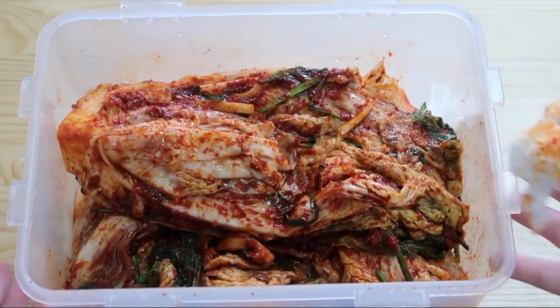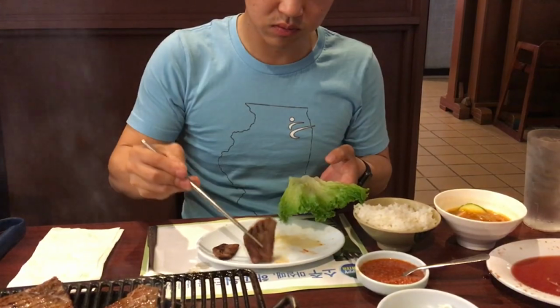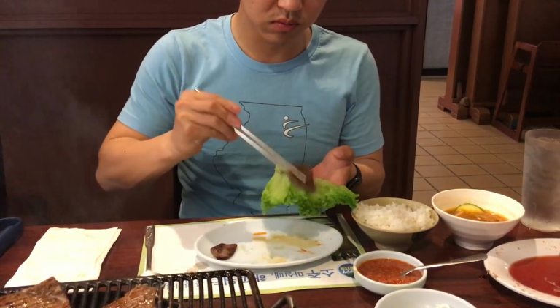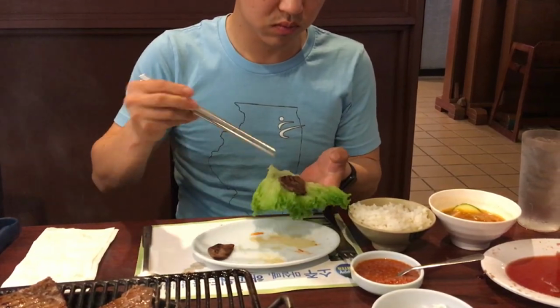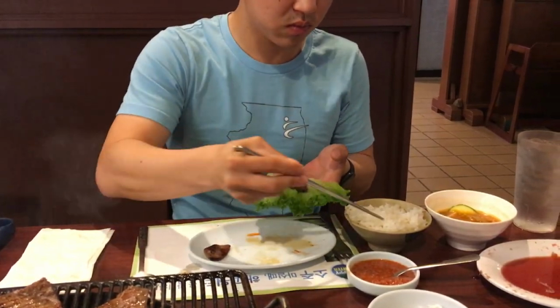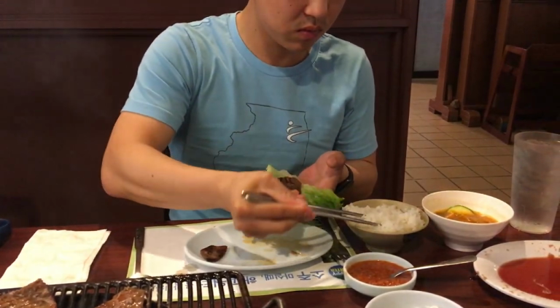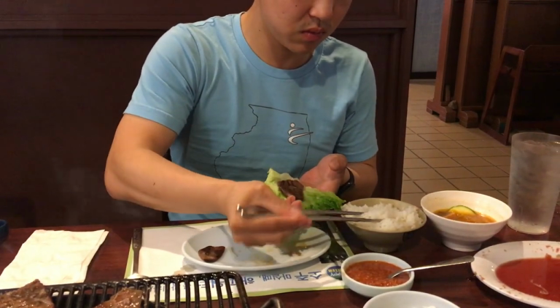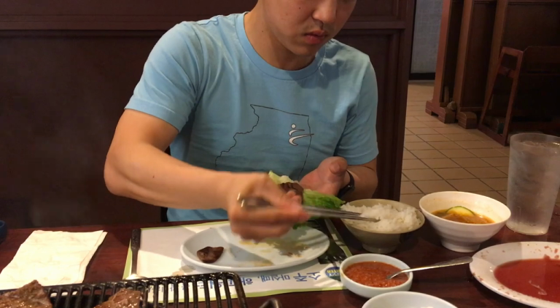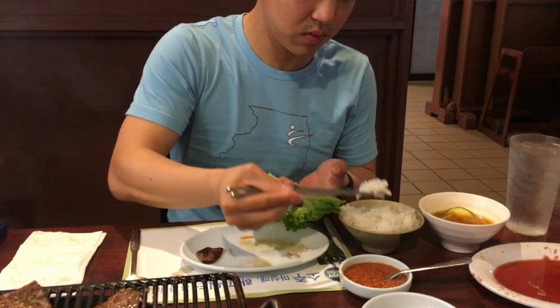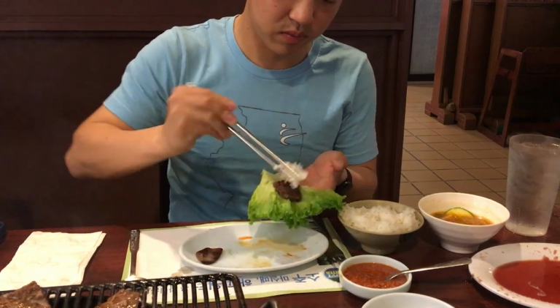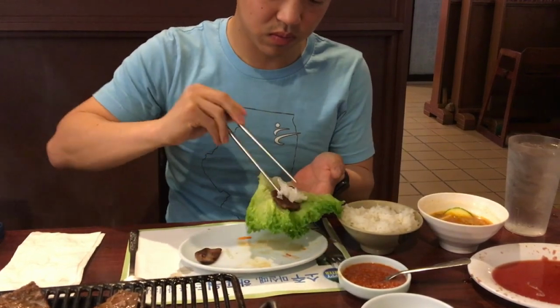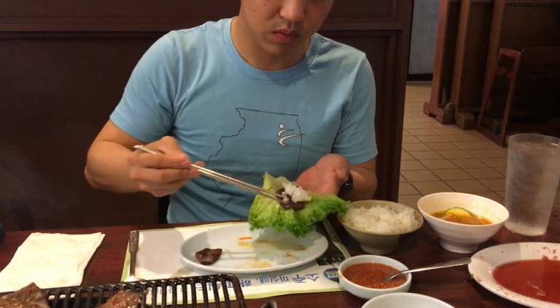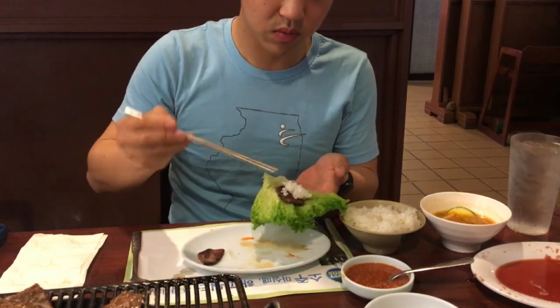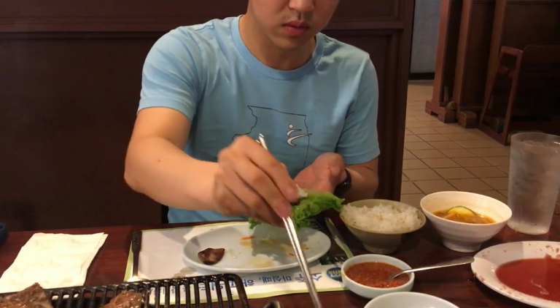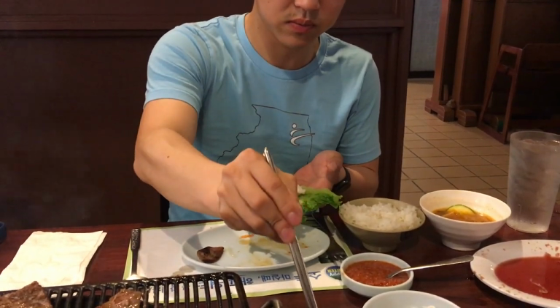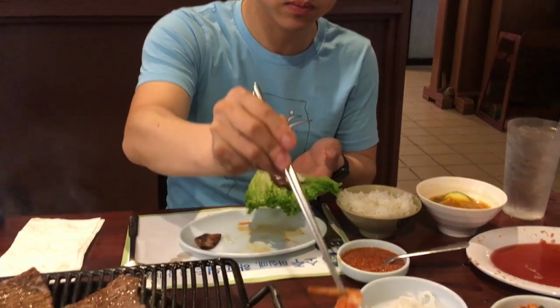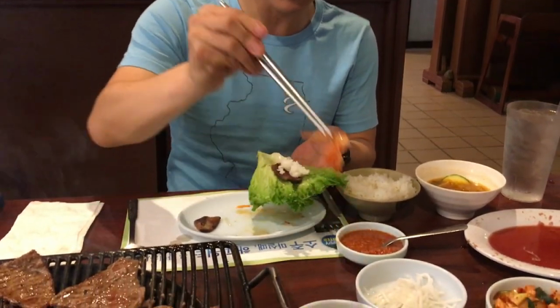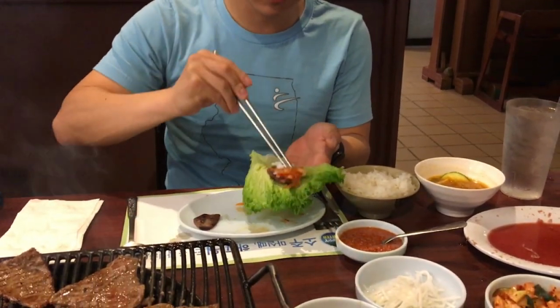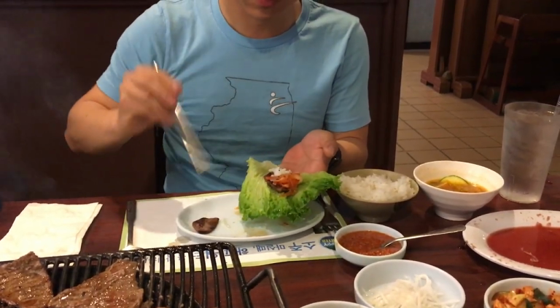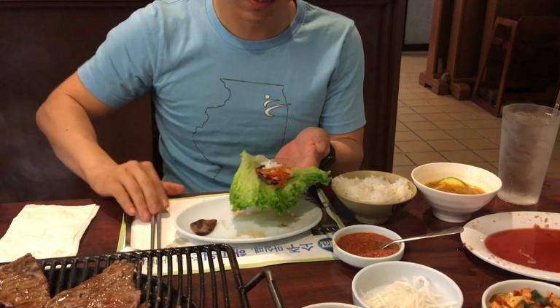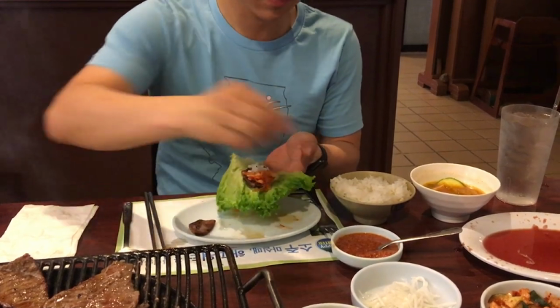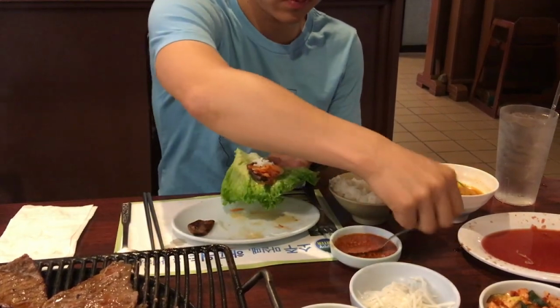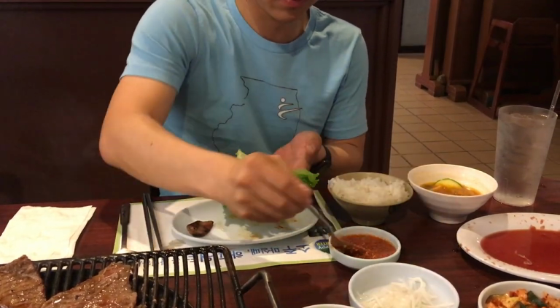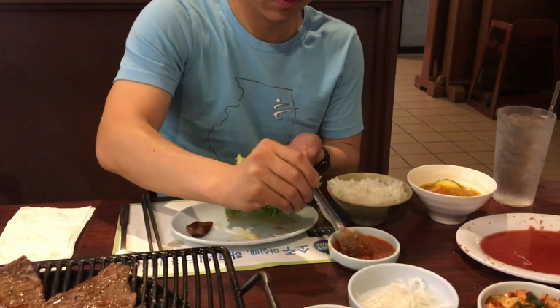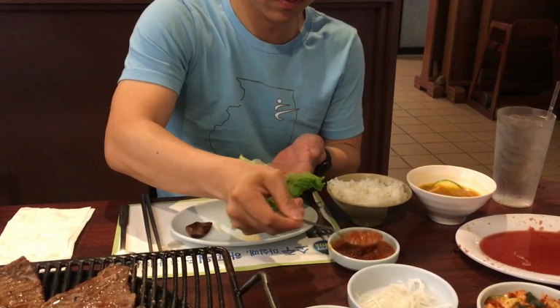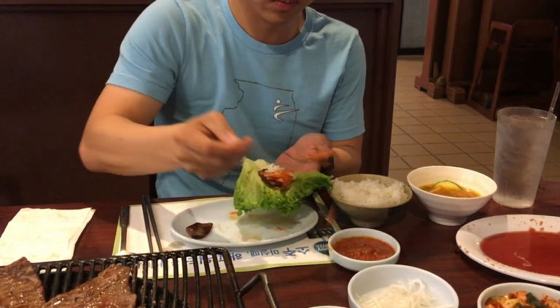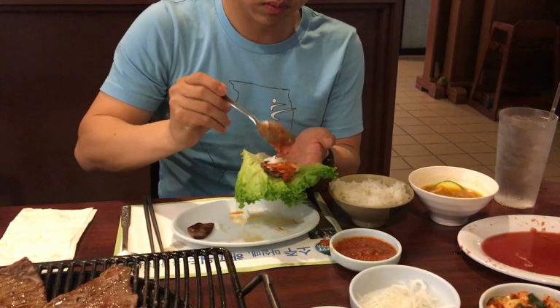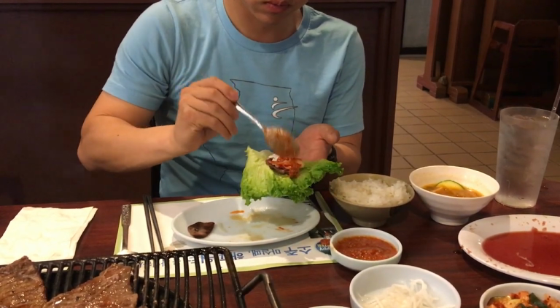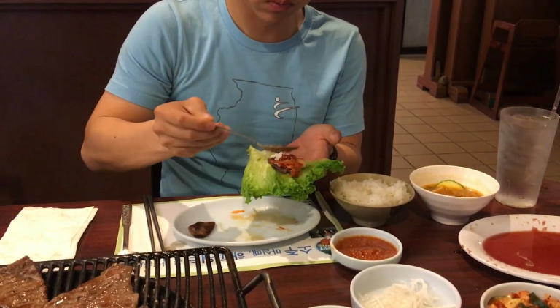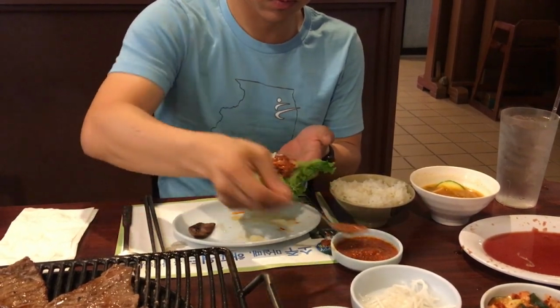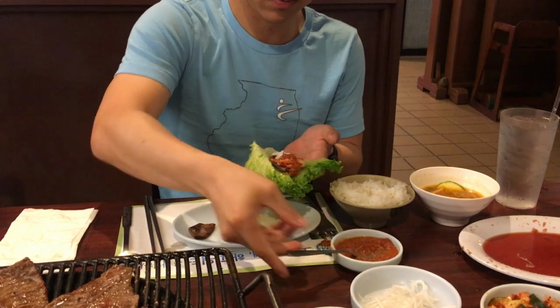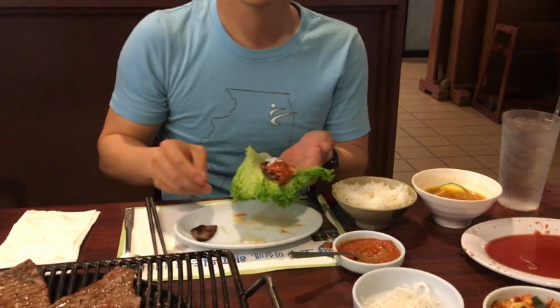Commonly used ingredients include sesame oil, doenjang which is fermented bean paste, soy sauce, salt and pepper, garlic, spicy pepper flakes, gochujang which is fermented red chili paste, and napa cabbage.